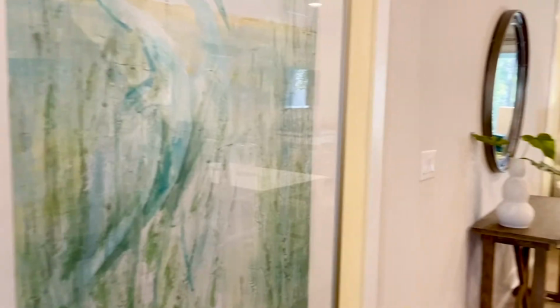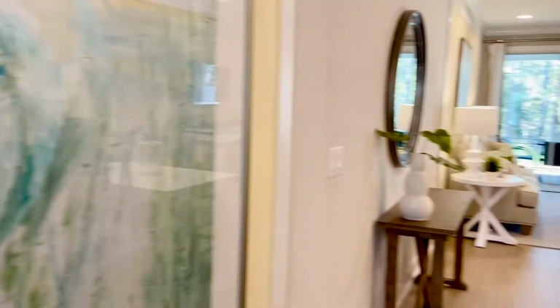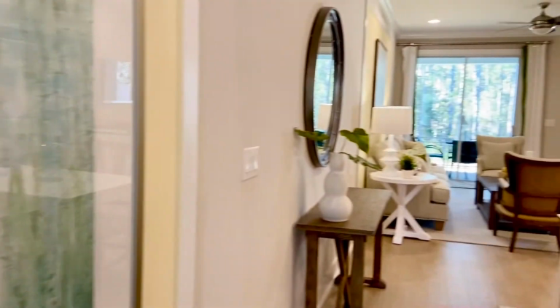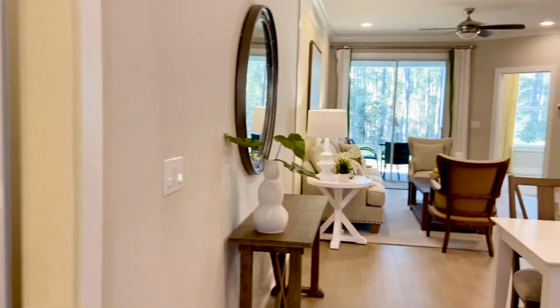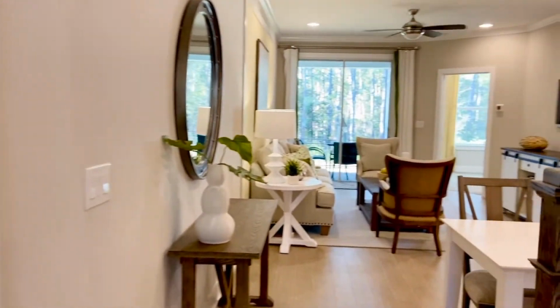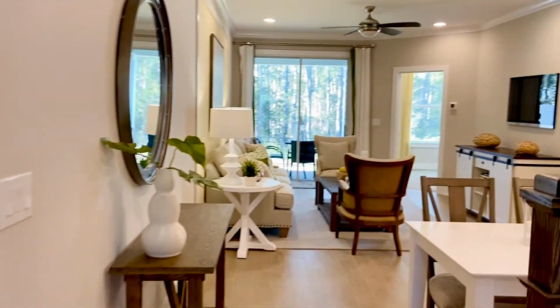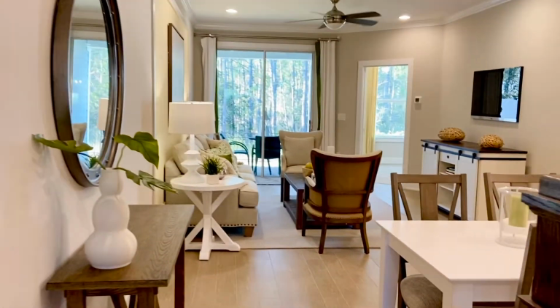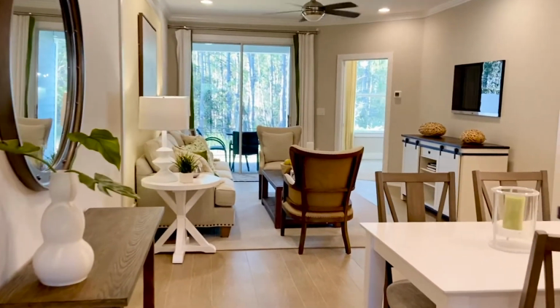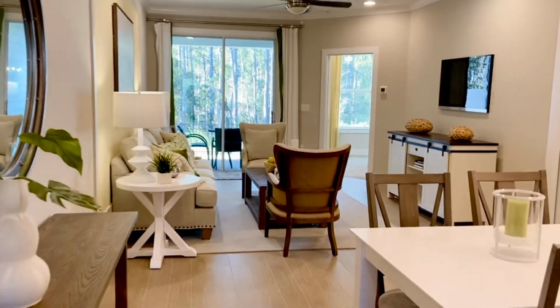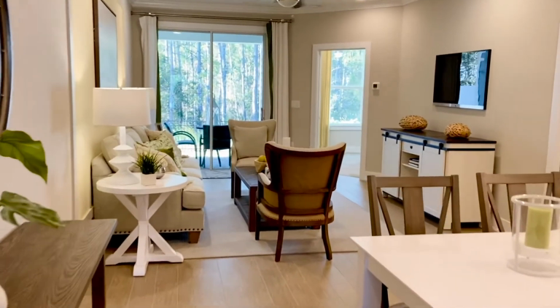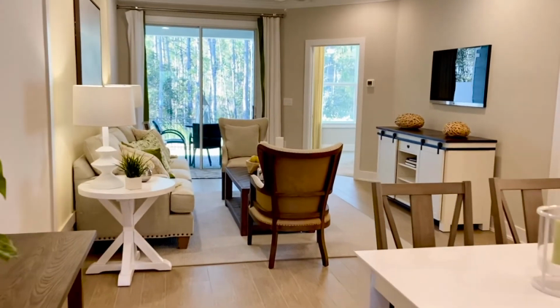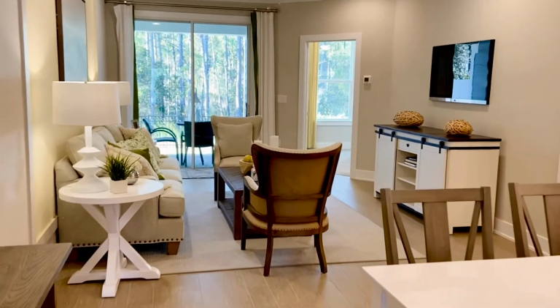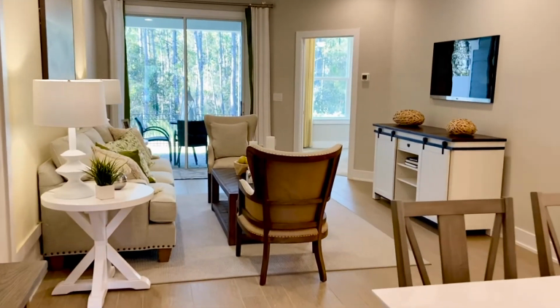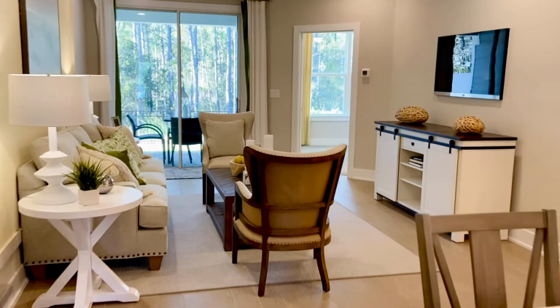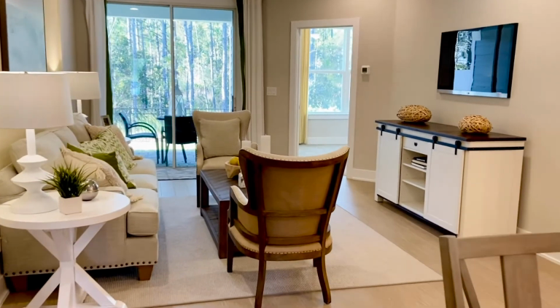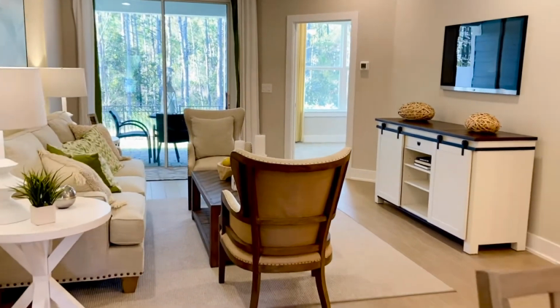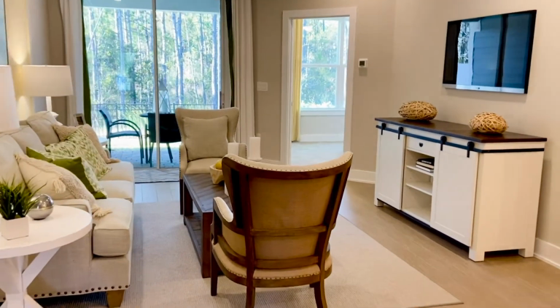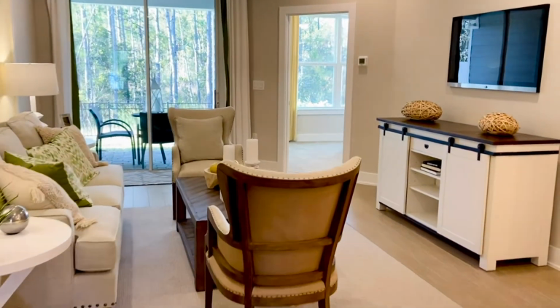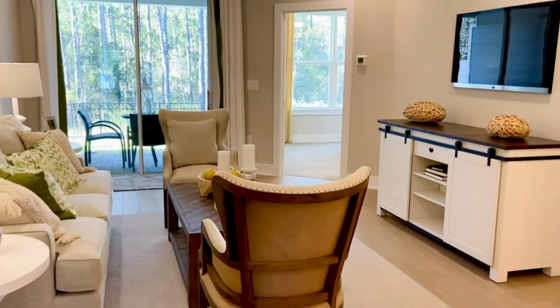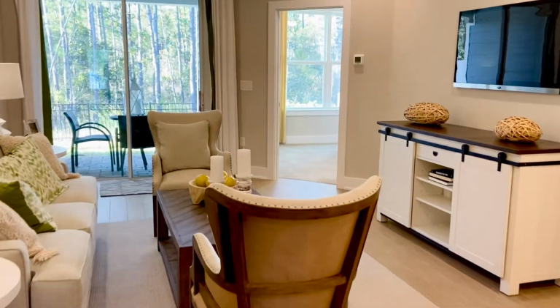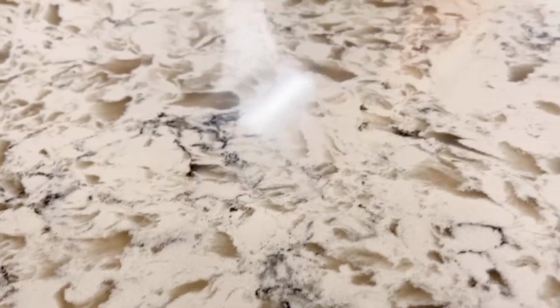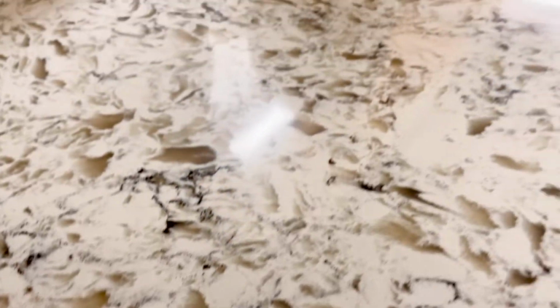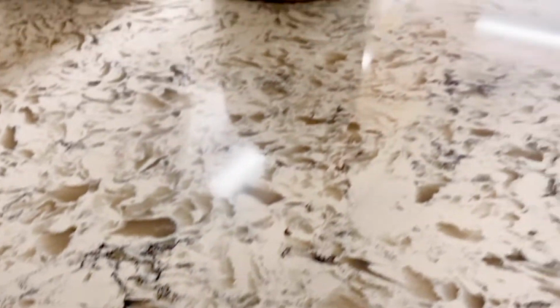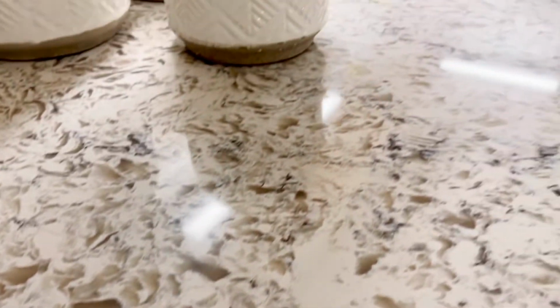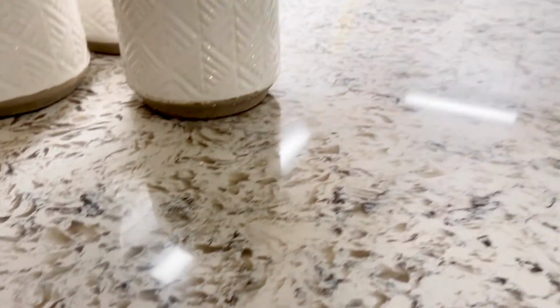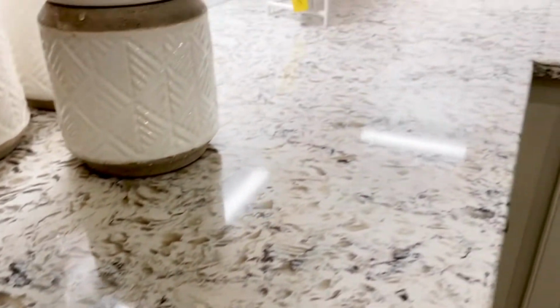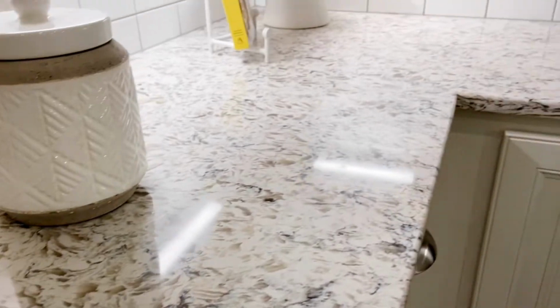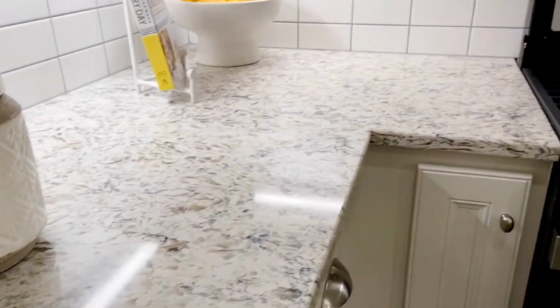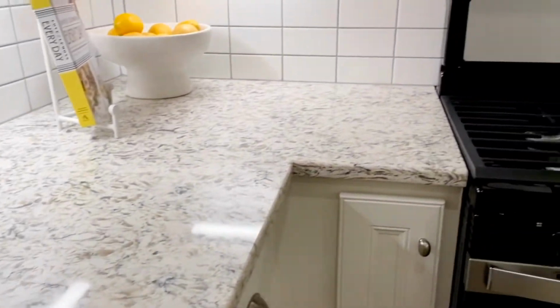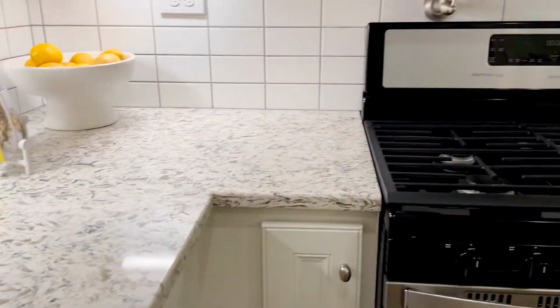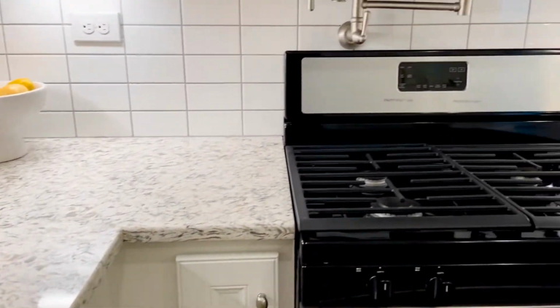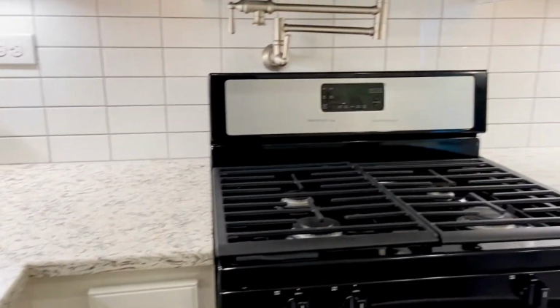This floor plan features a three-bedroom, two-and-a-half bath with flex space, a two-car garage, and it's just shy of 1,800 square feet. Some of the features of this home include the gourmet kitchen, LVP flooring, and the covered lanai.